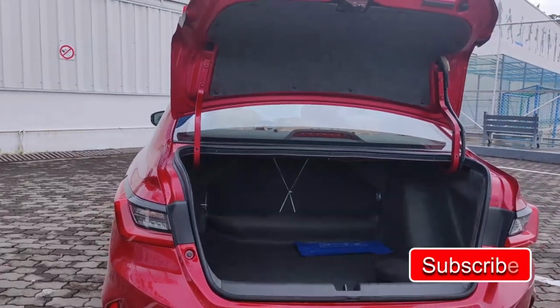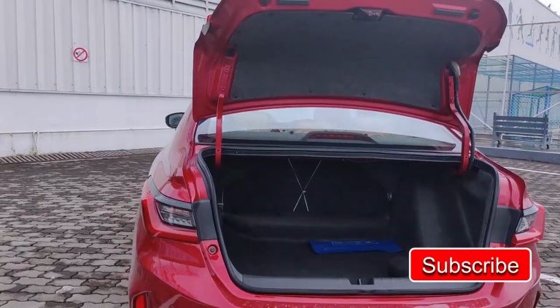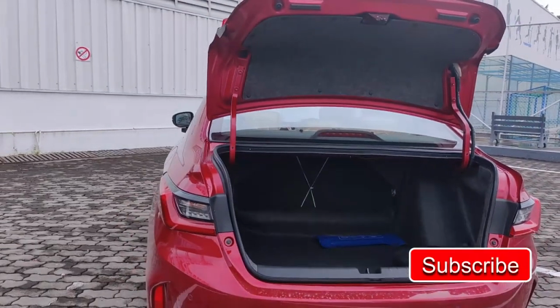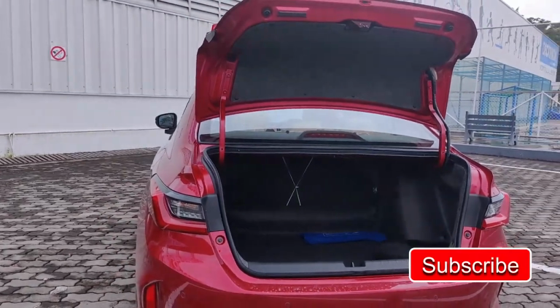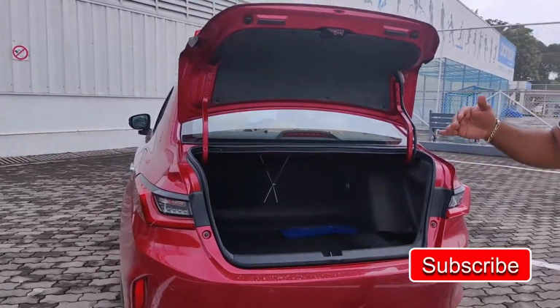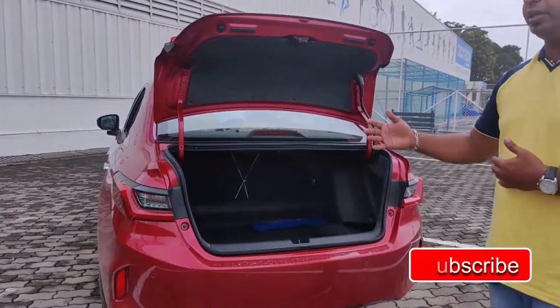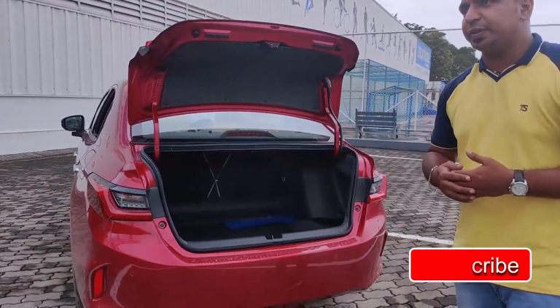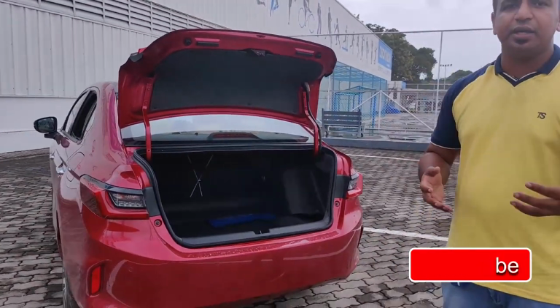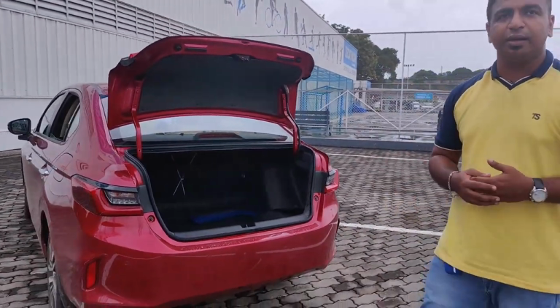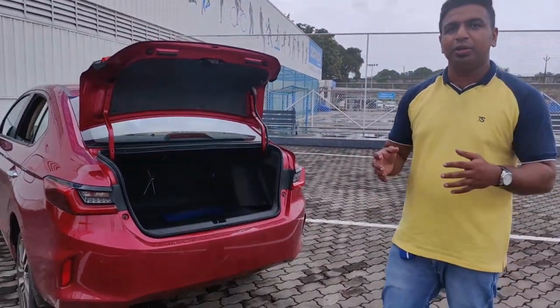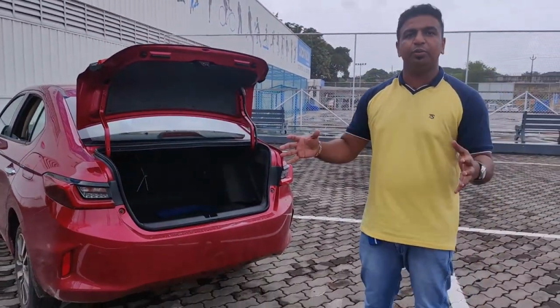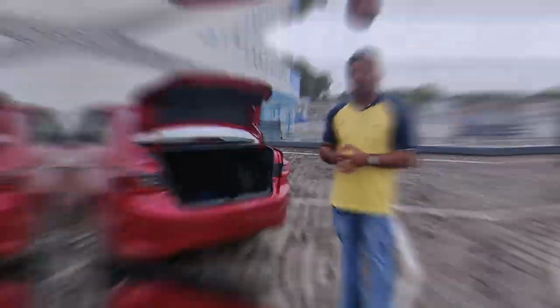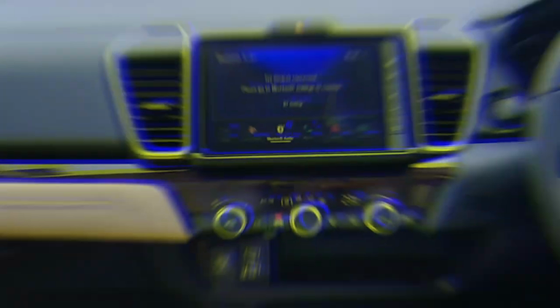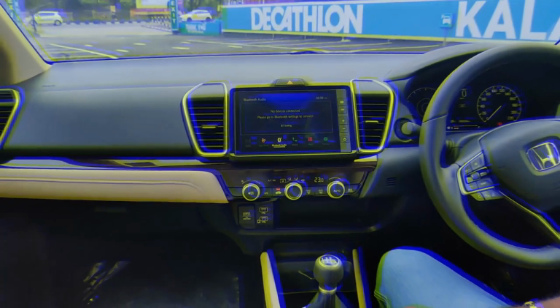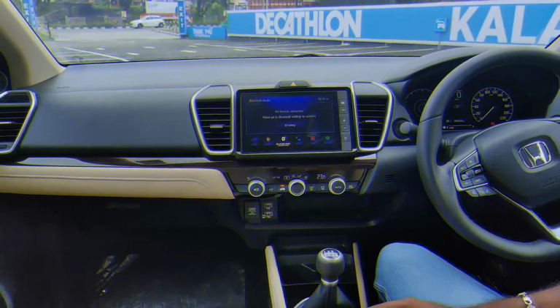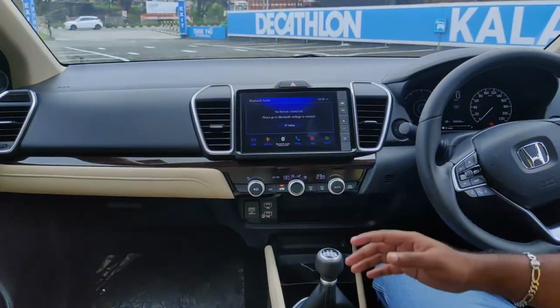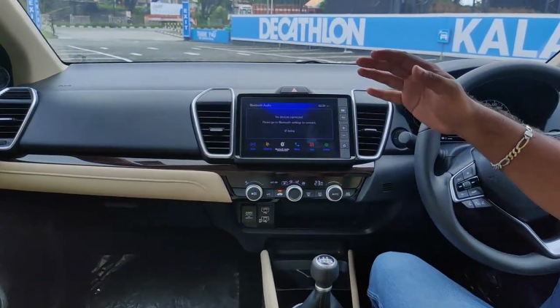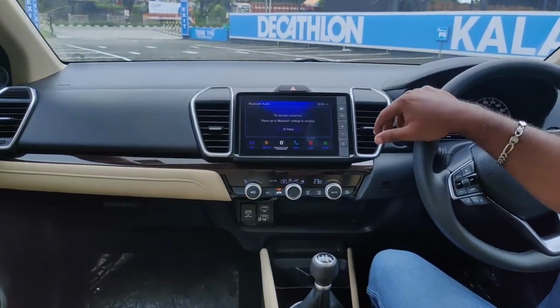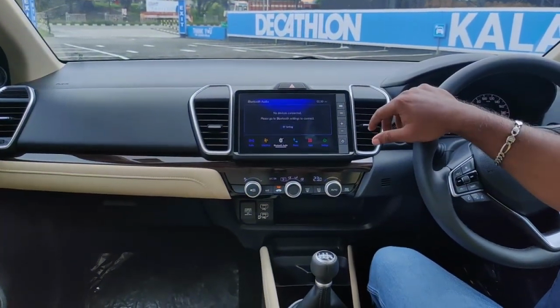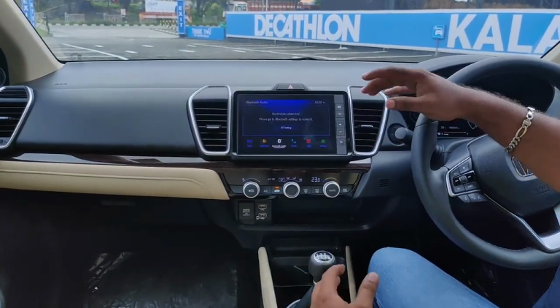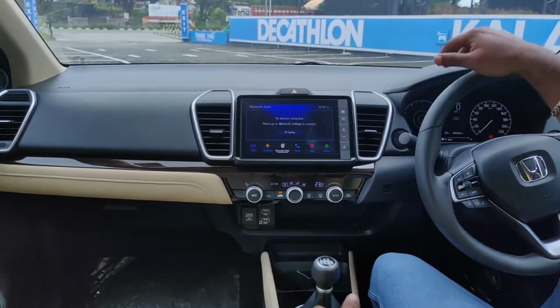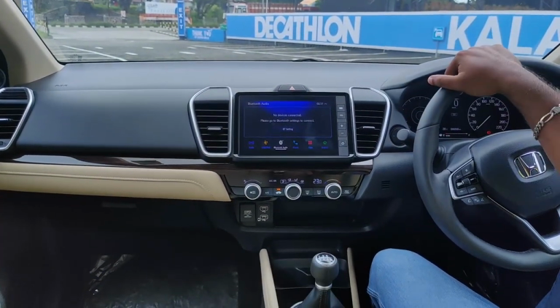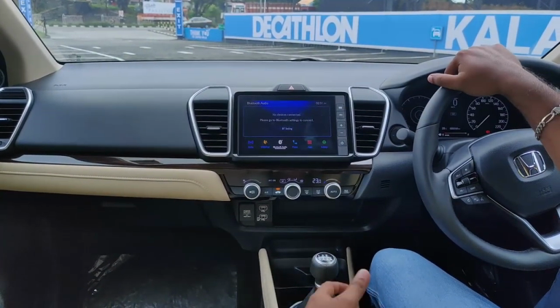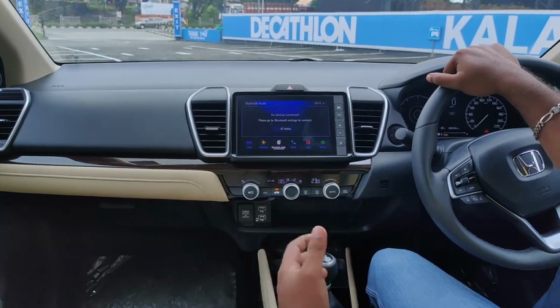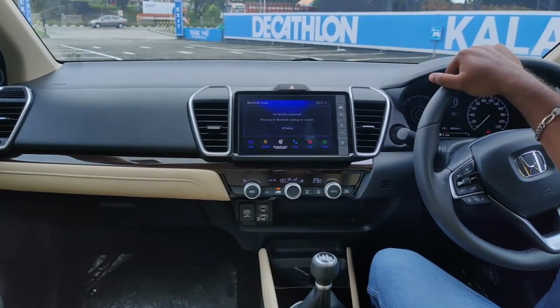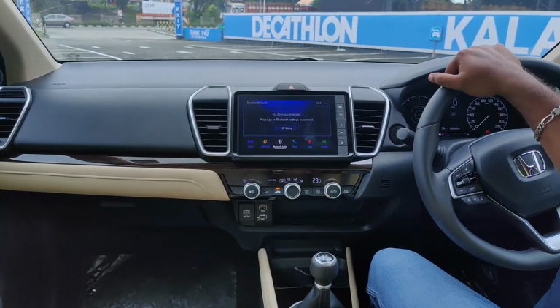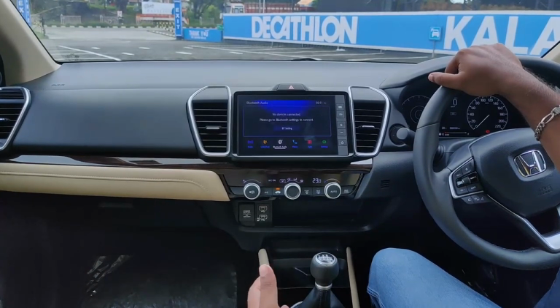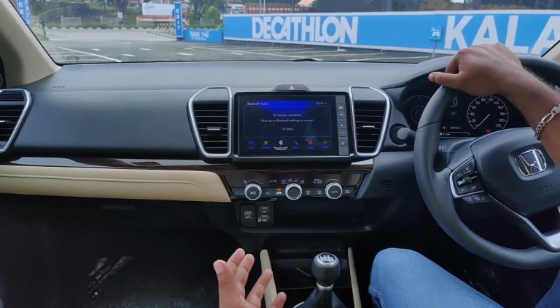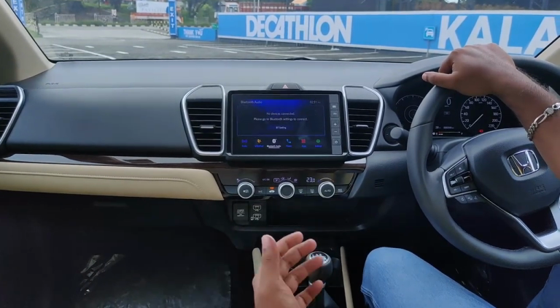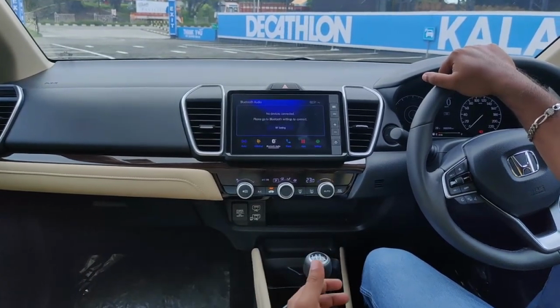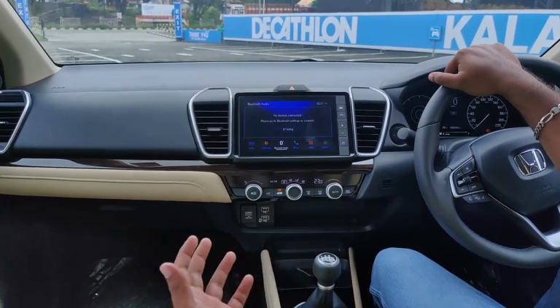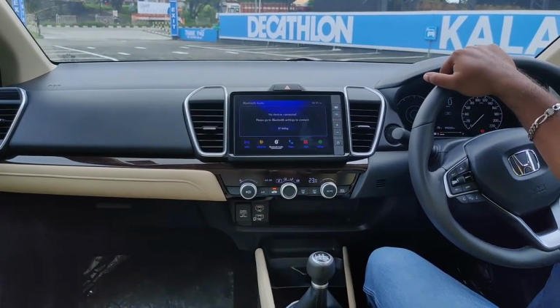There is a lot of difference in the rear space. Comparing with the leg space, it is a little bit different. Looking at the new Honda City's interior — it features a black and beige color scheme.